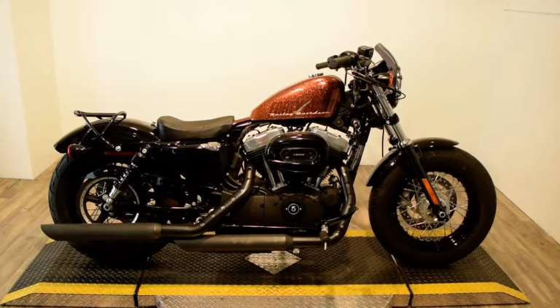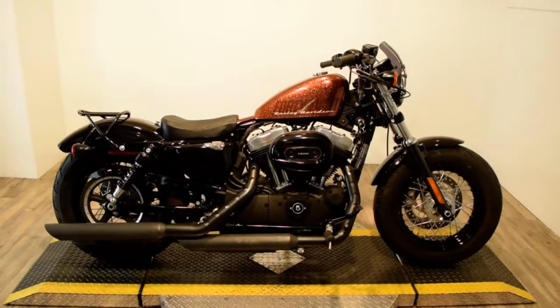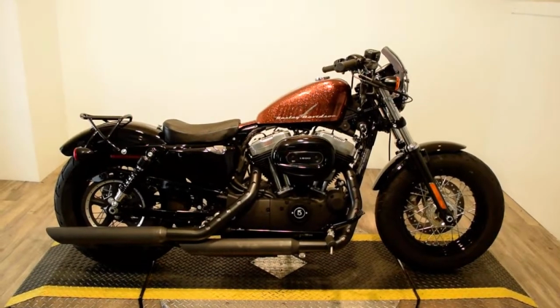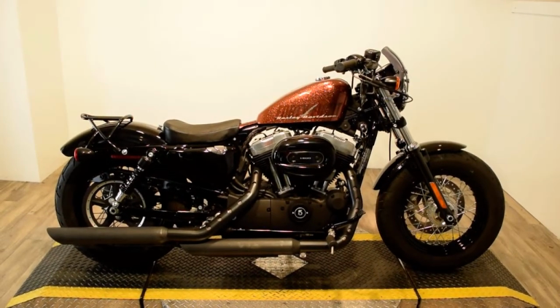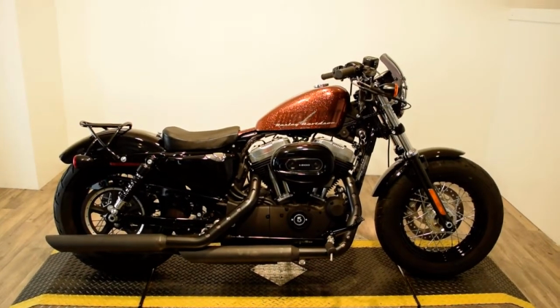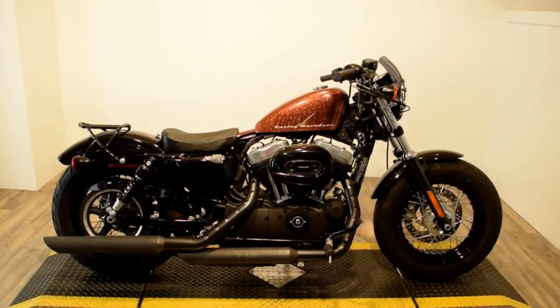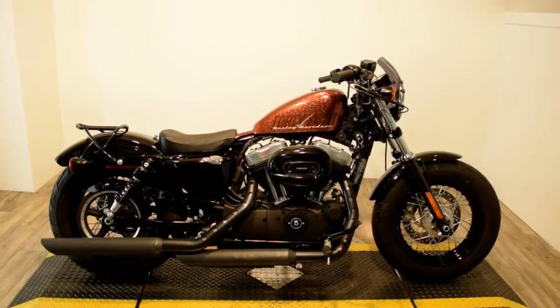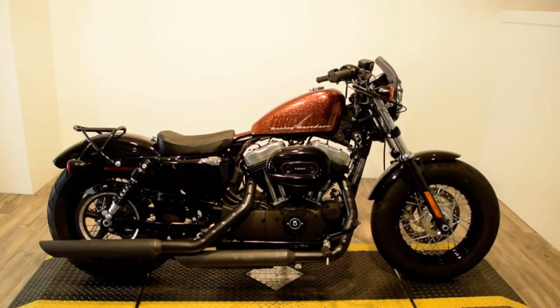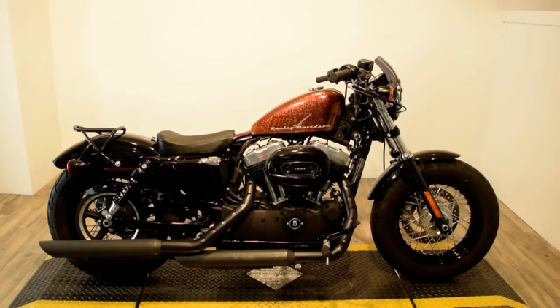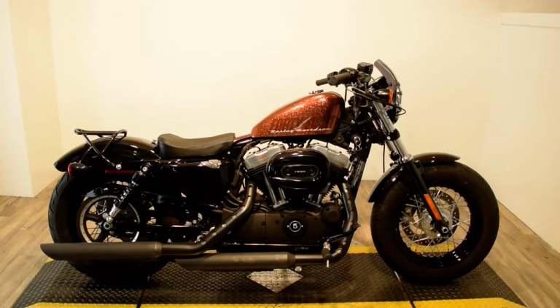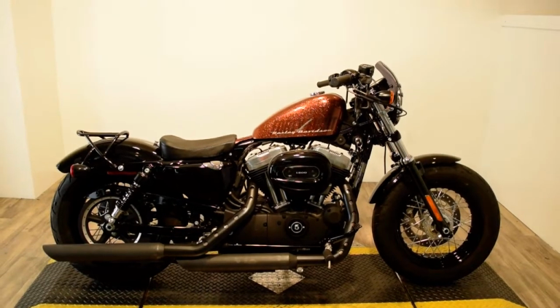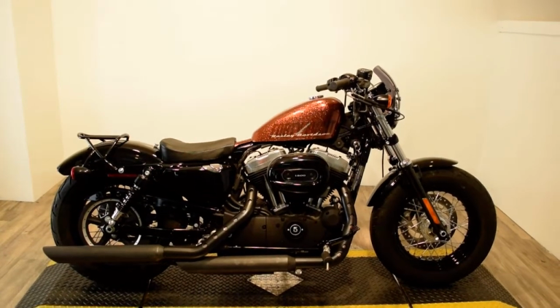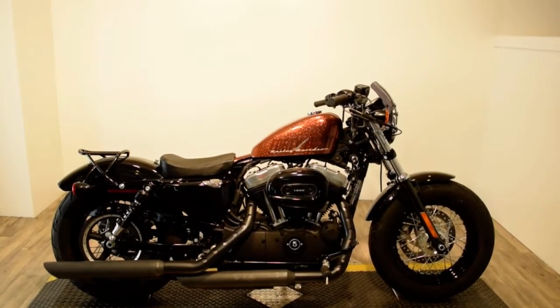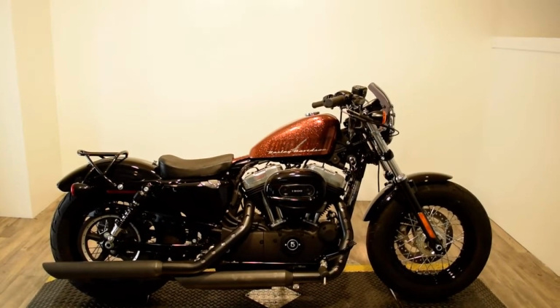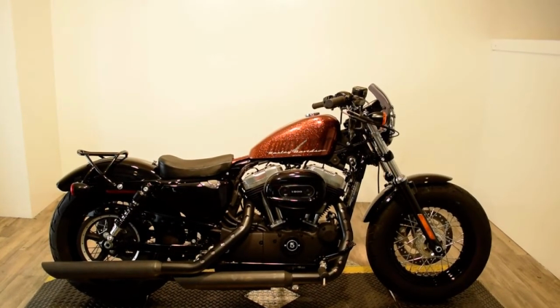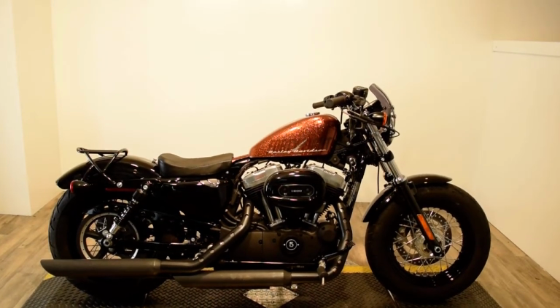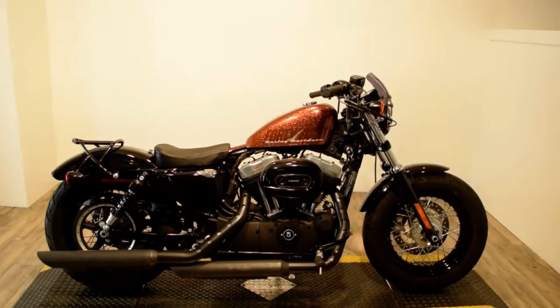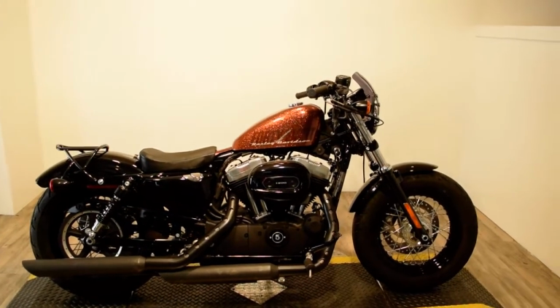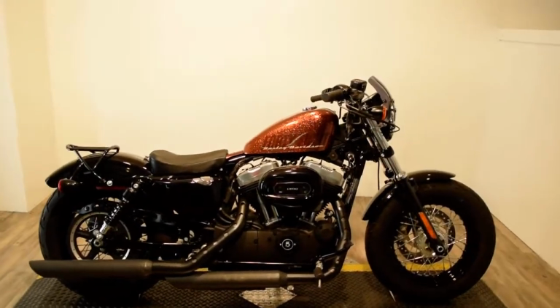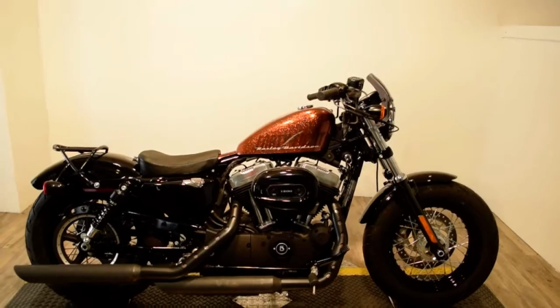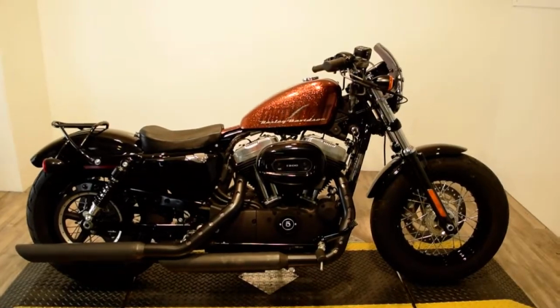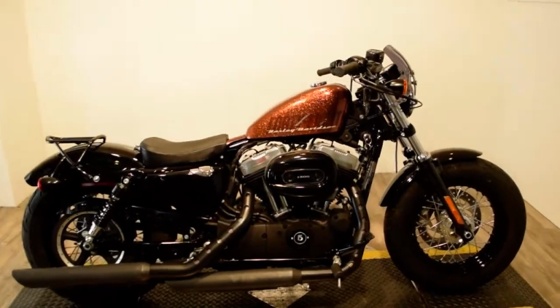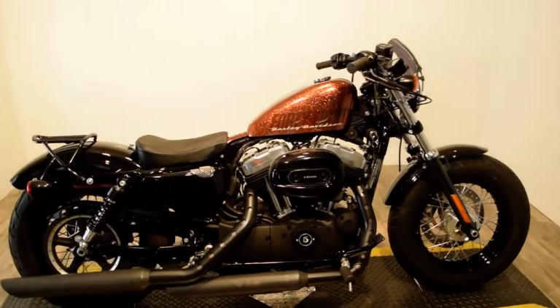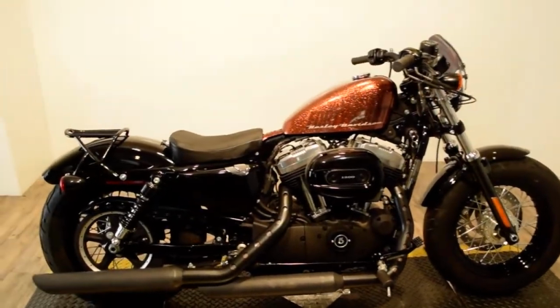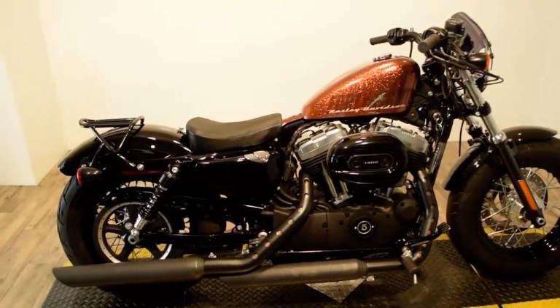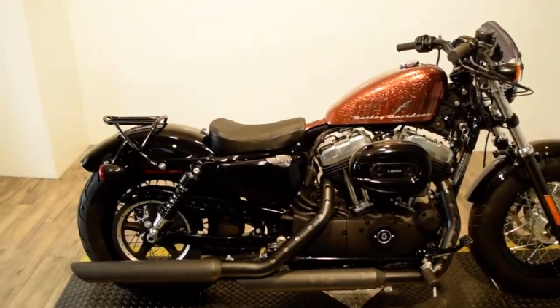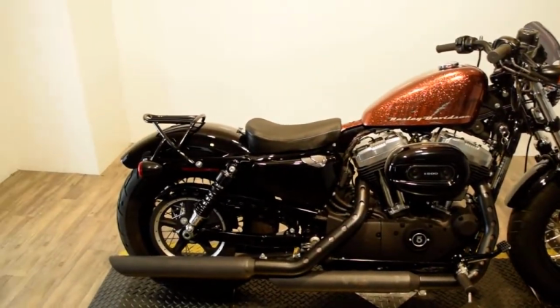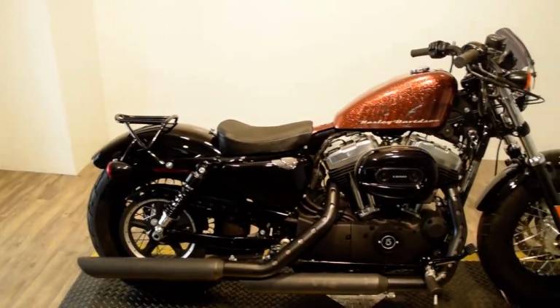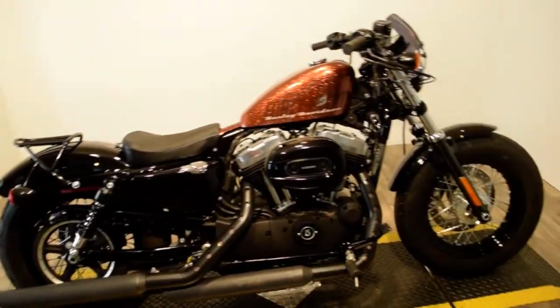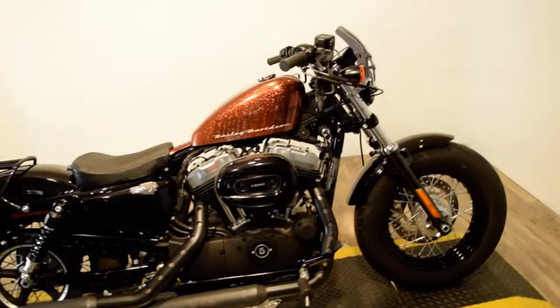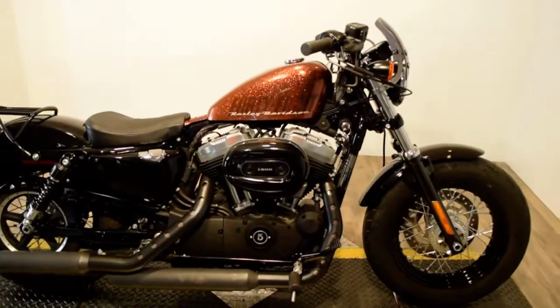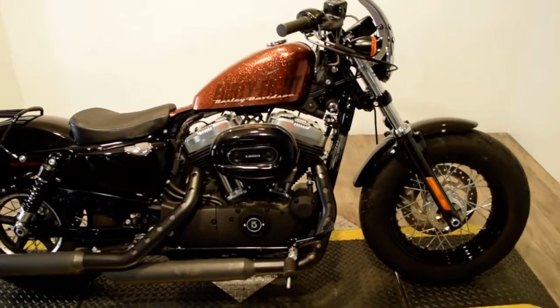Monster Power Sports is offering this 2014 Harley Davidson XL1200 Sportster 48. It's got upgraded paint on it, it's got aftermarket pipes, it's got a nice little detachable luggage rack on it, and it's got a windshield.